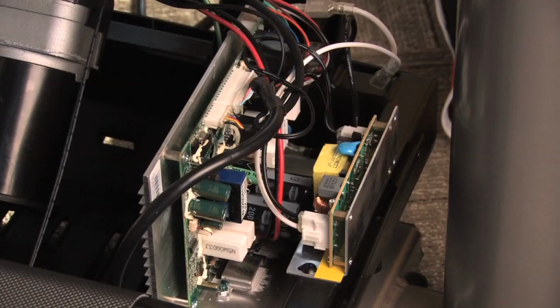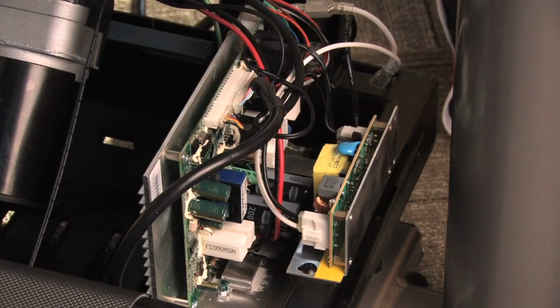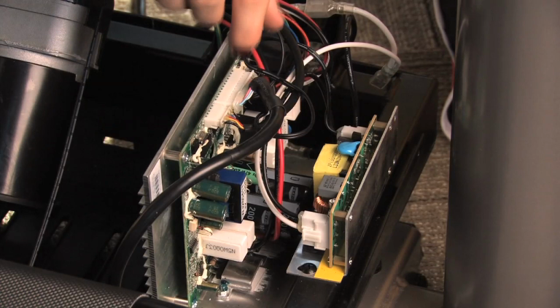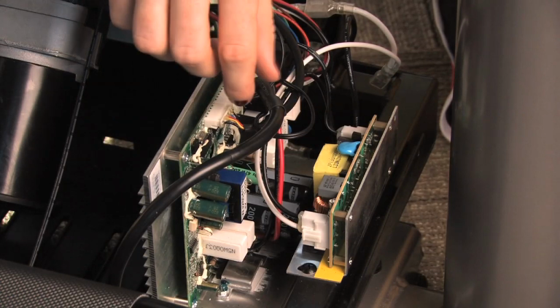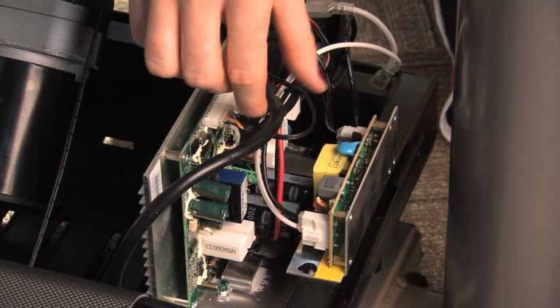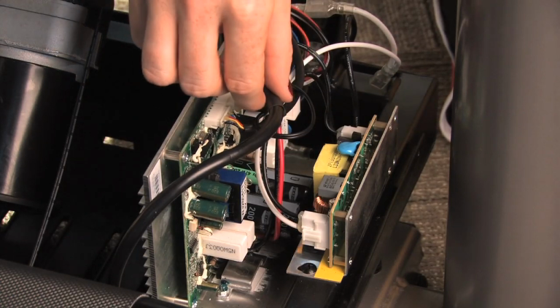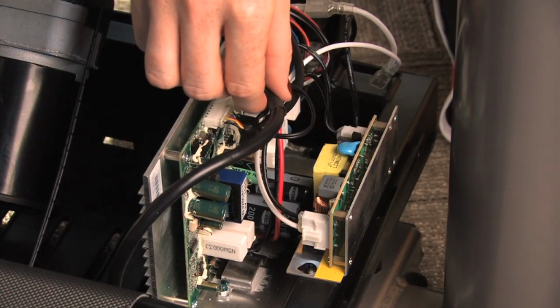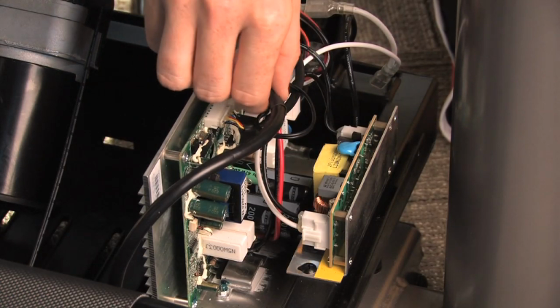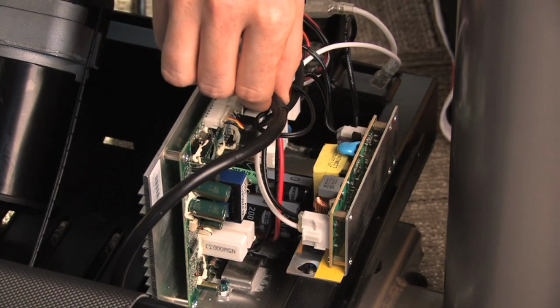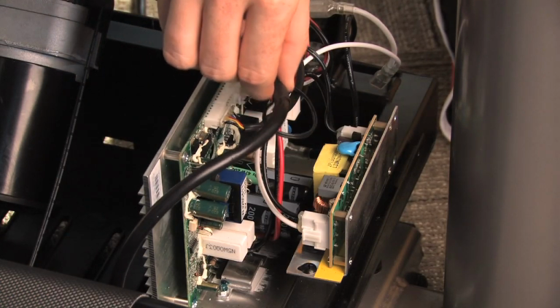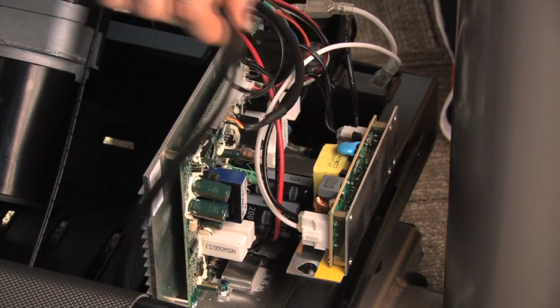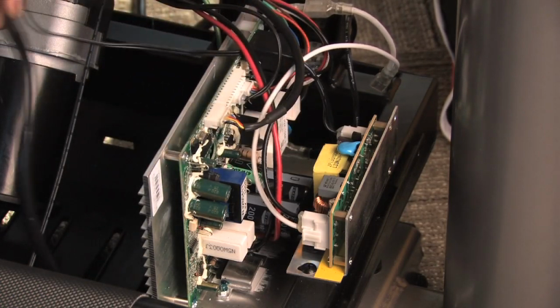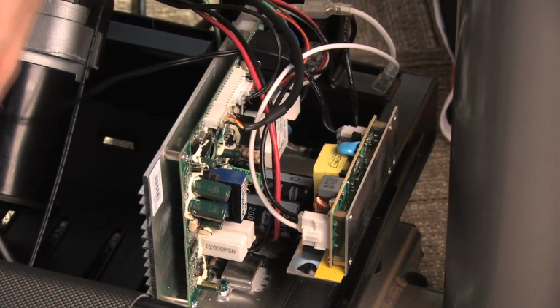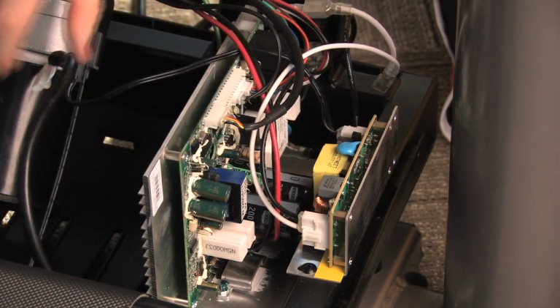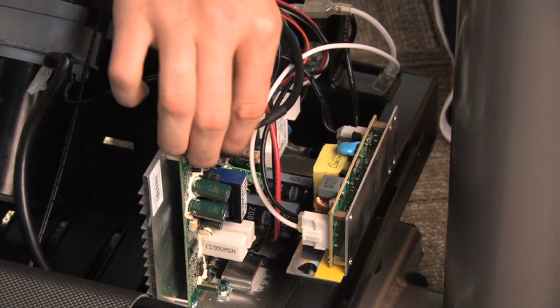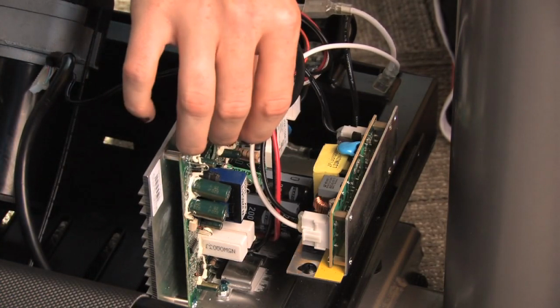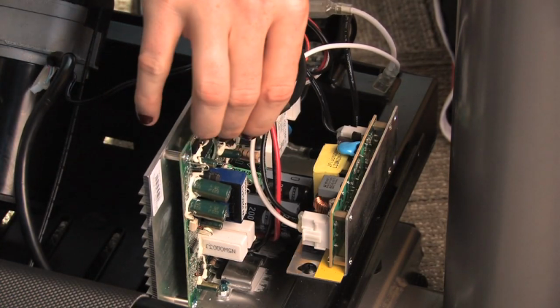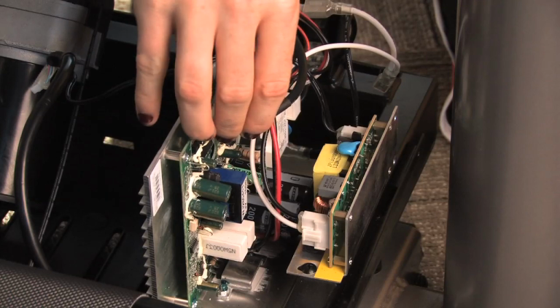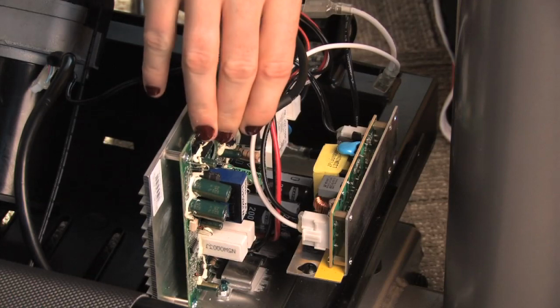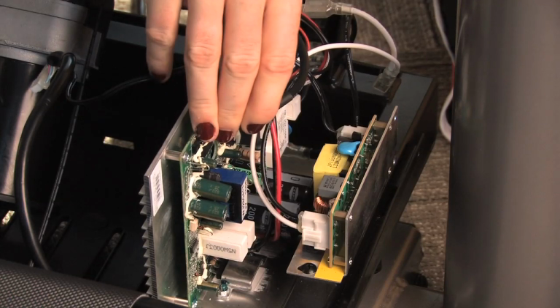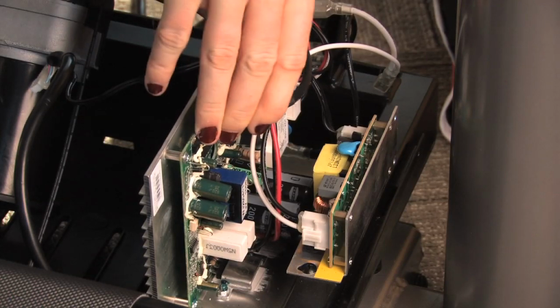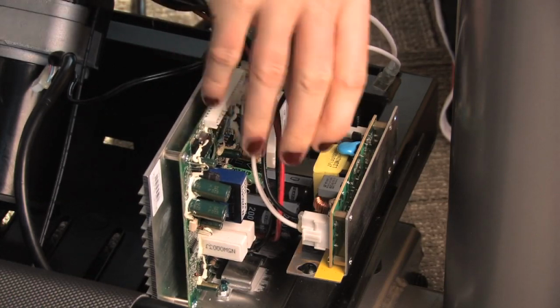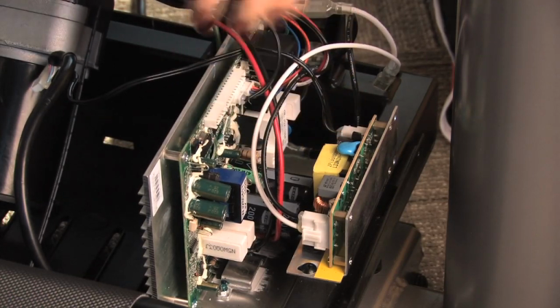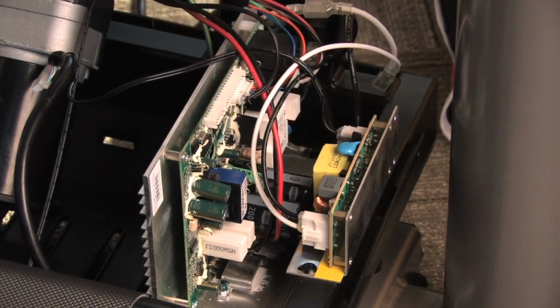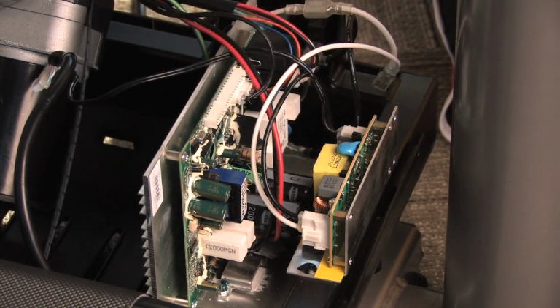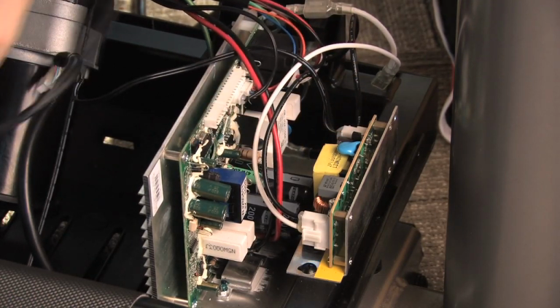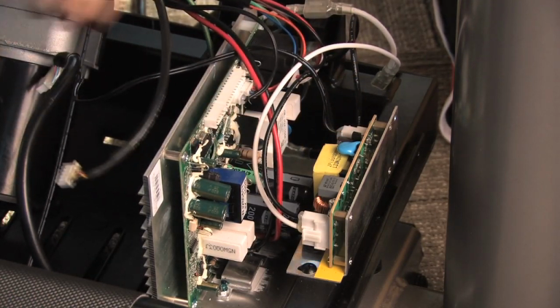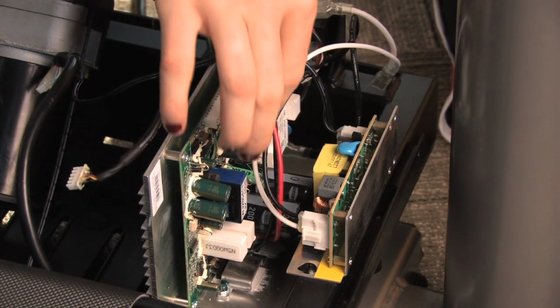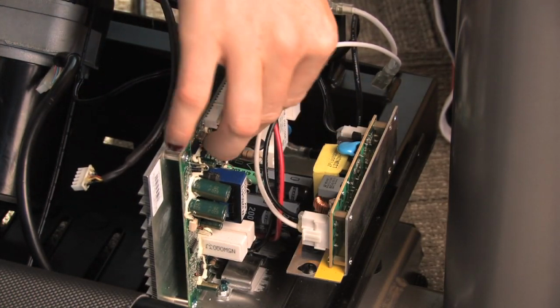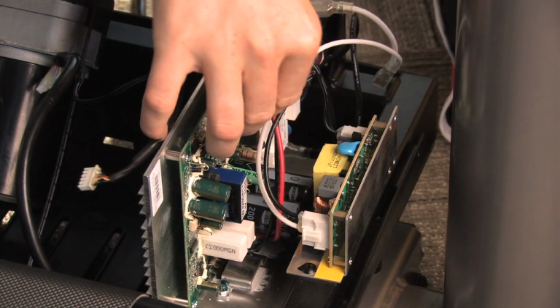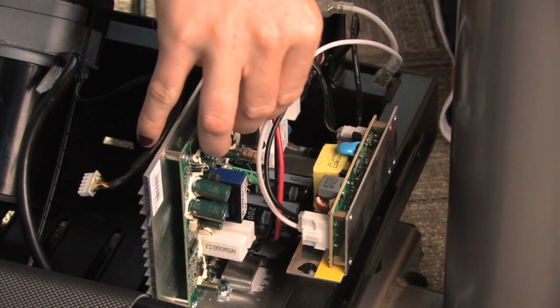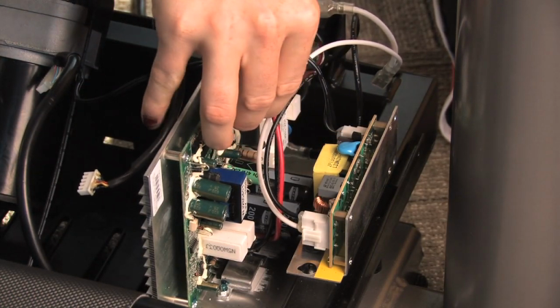Unplug the wires from the motor control board. Depending on your machine, this may include wires for the console cable, elevation motor, optic sensor, speed sensor, and AC wires.